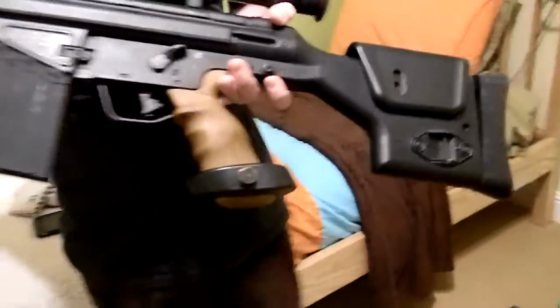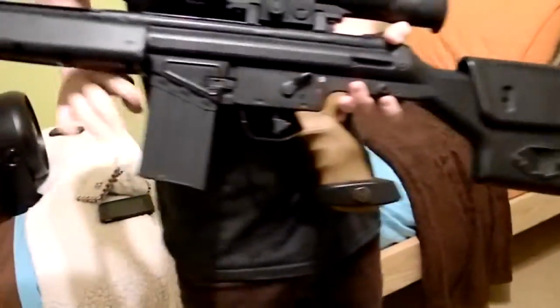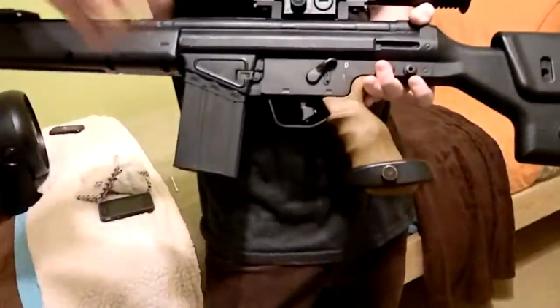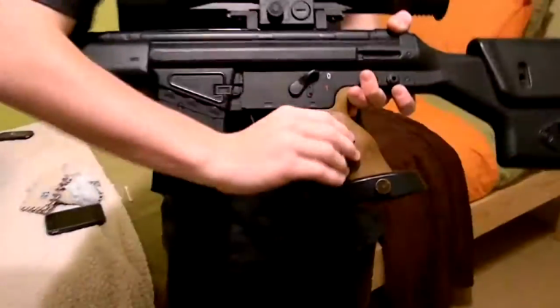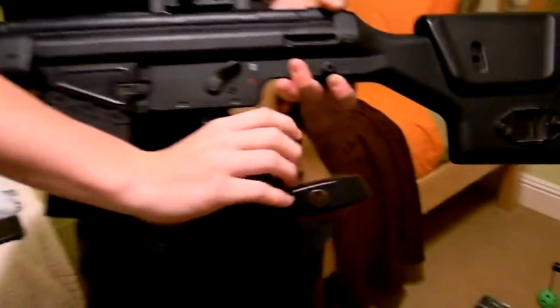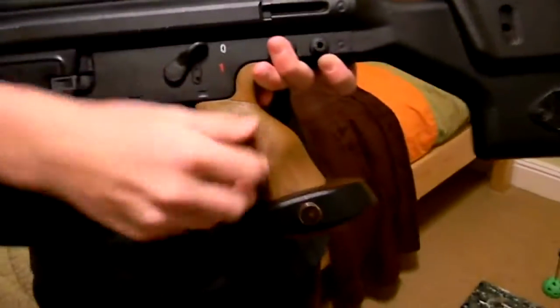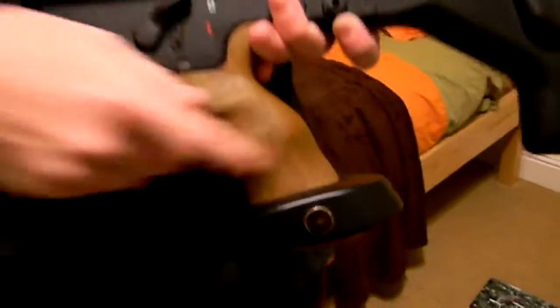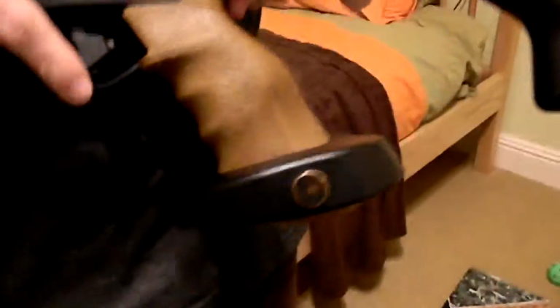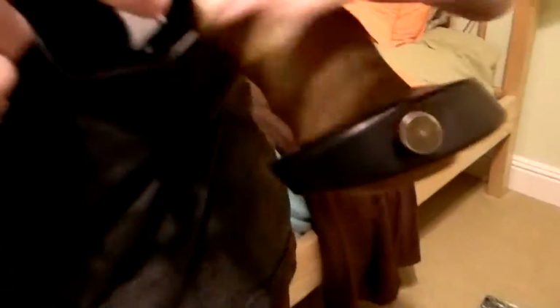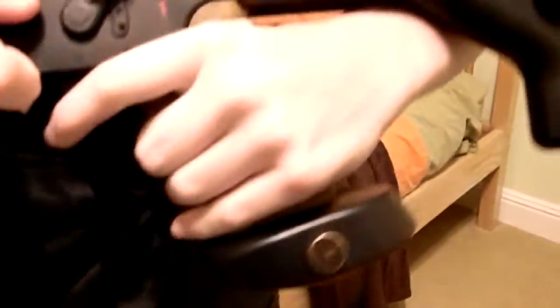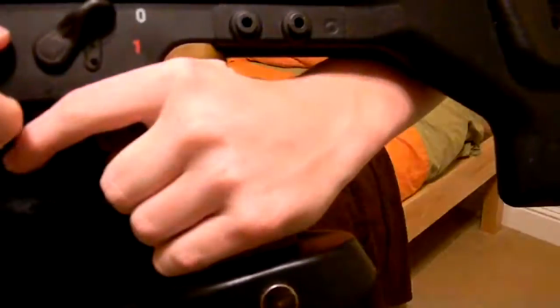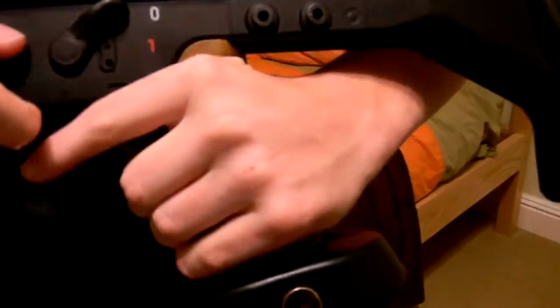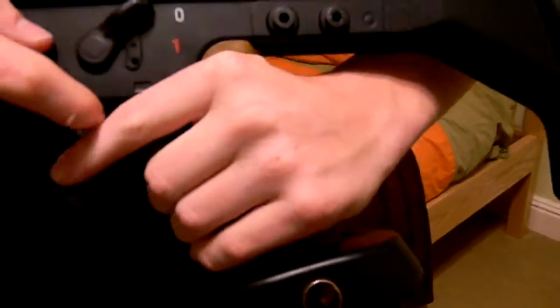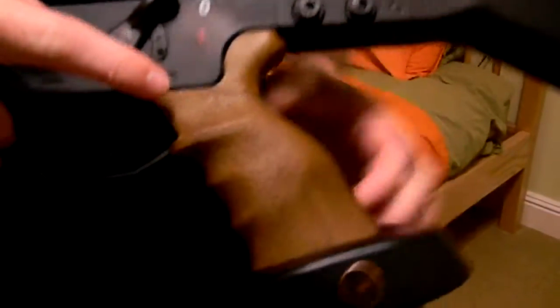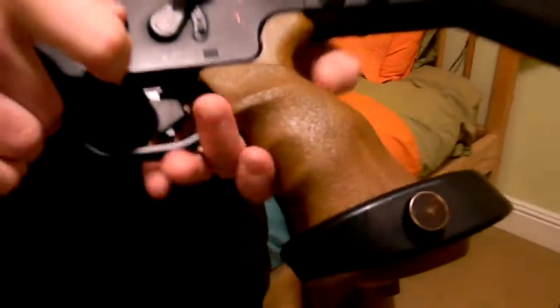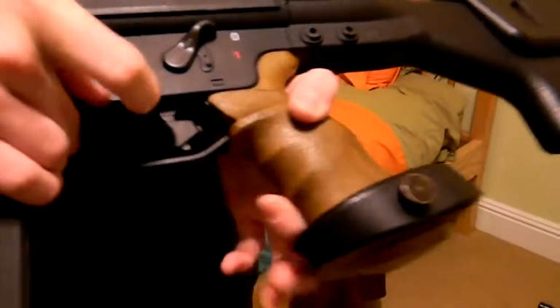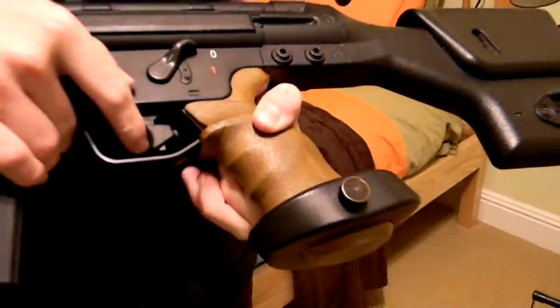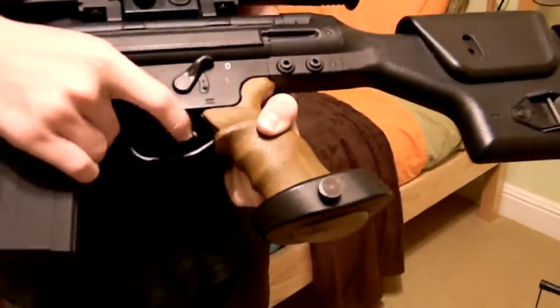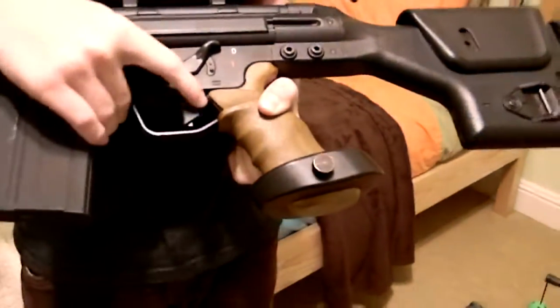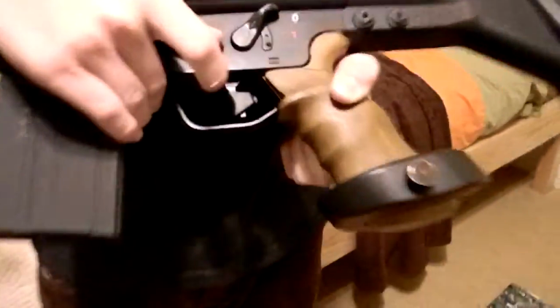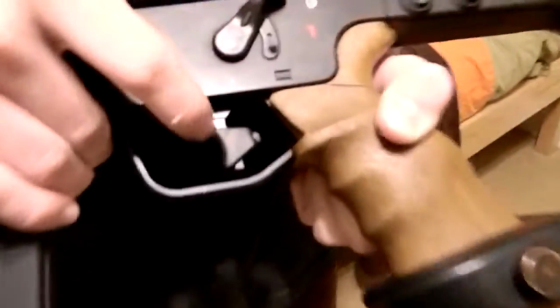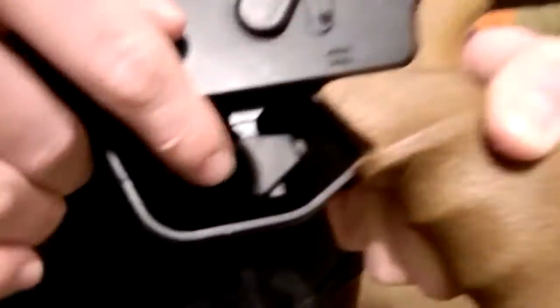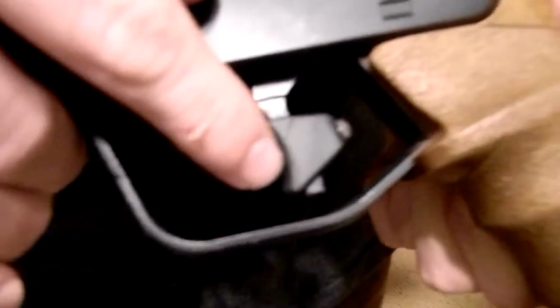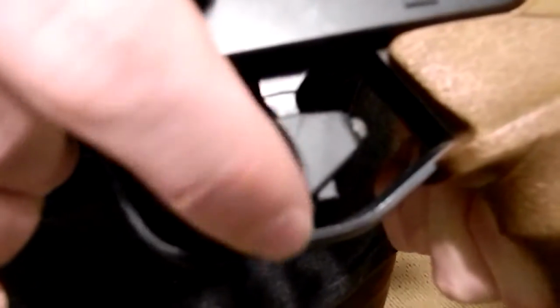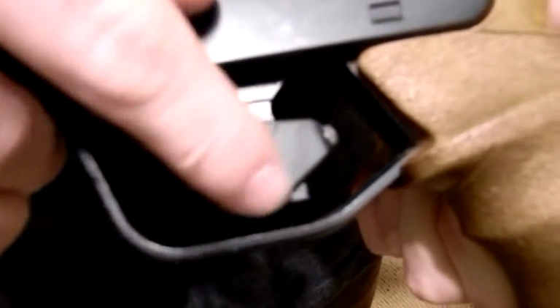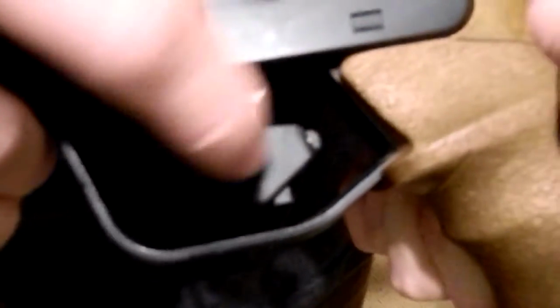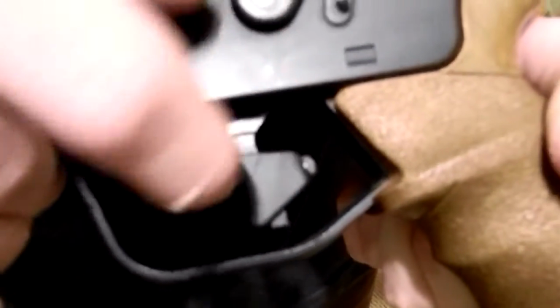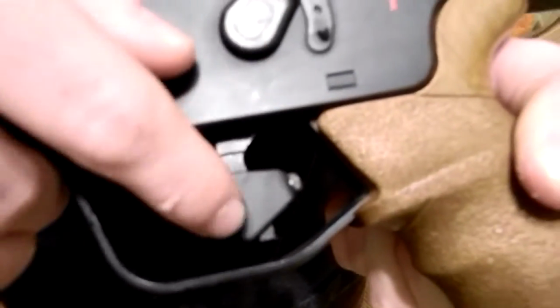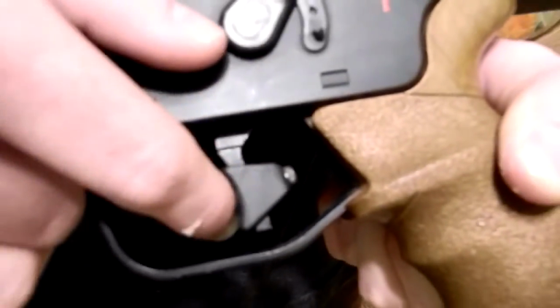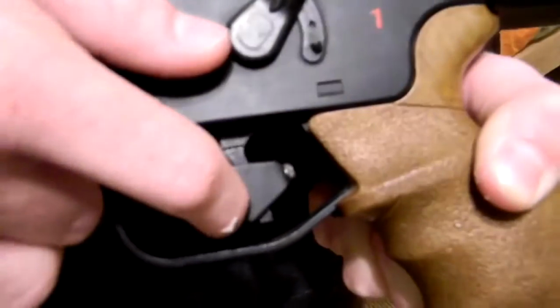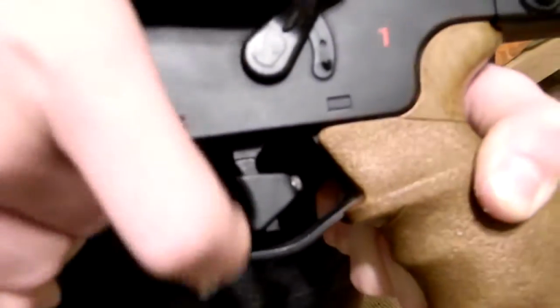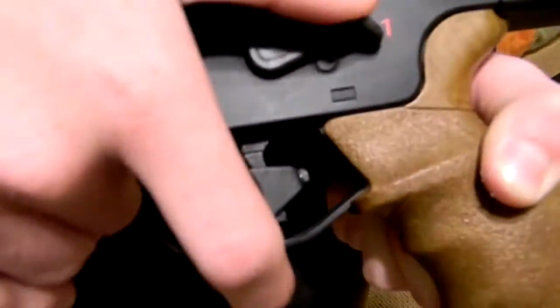We have this handguard. It's textured to look like wood. It fits real nicely. Then we have a special trigger — it's weighted, and you can adjust the weight in it to make it easier or harder to pull.